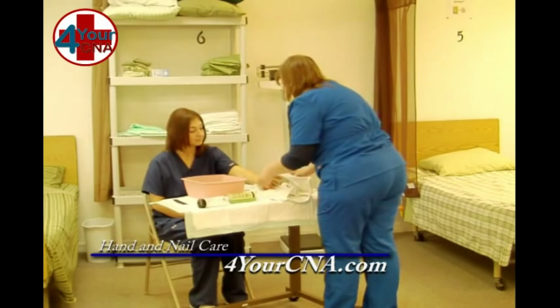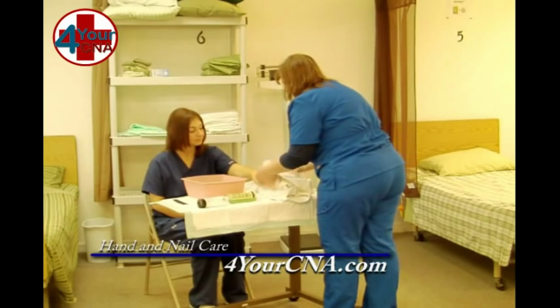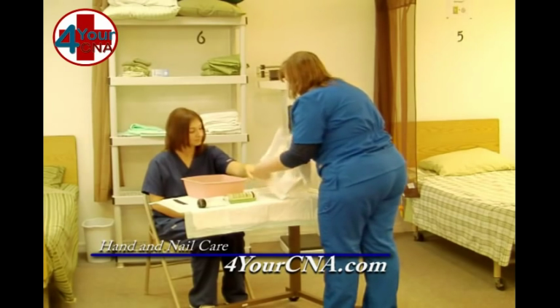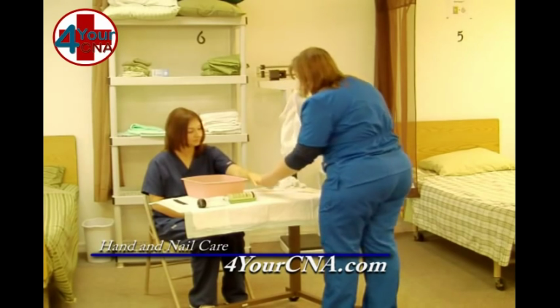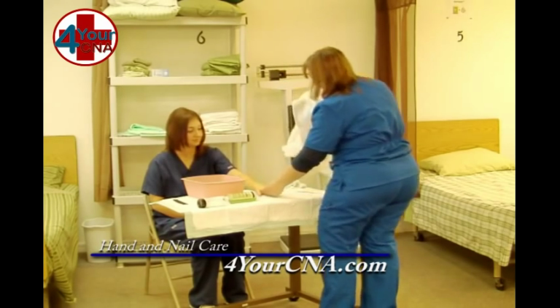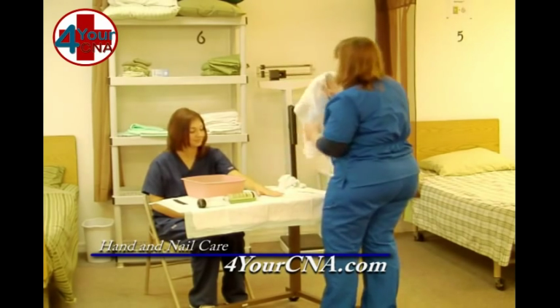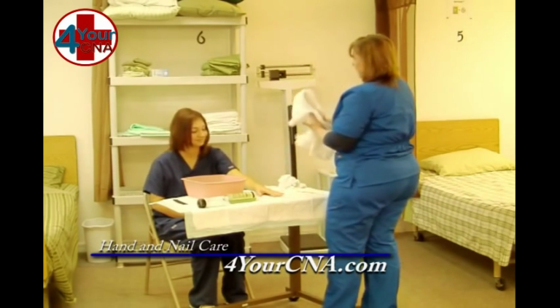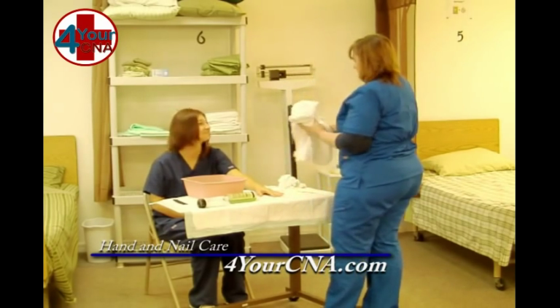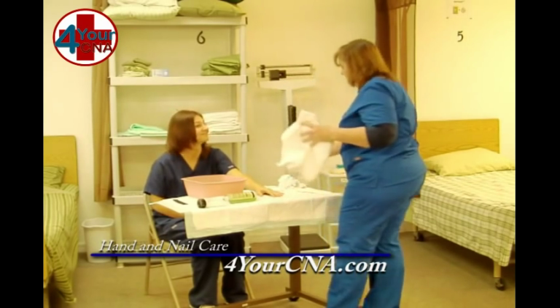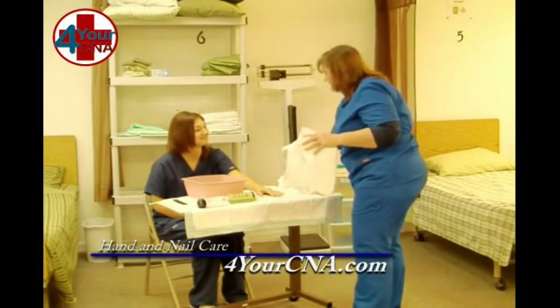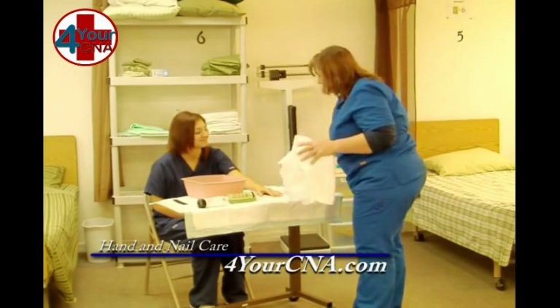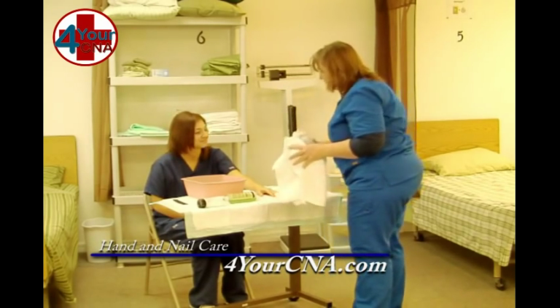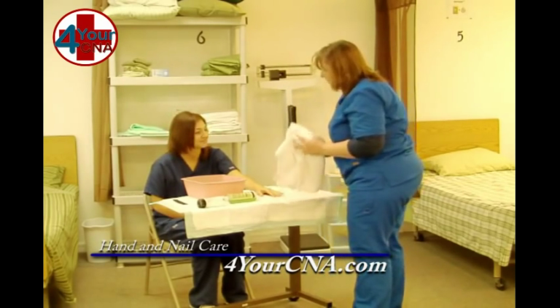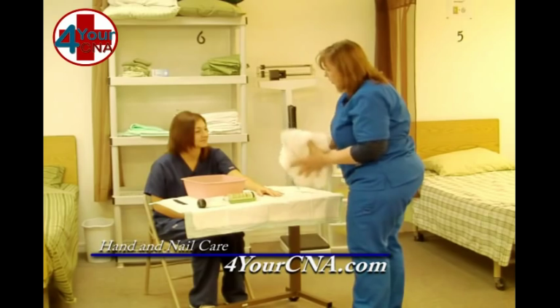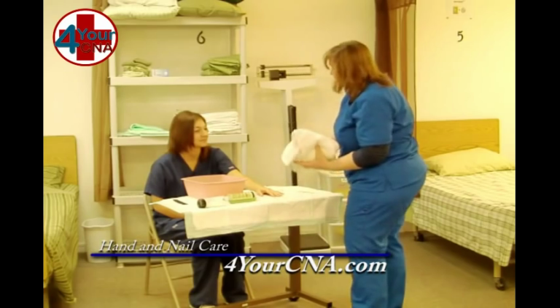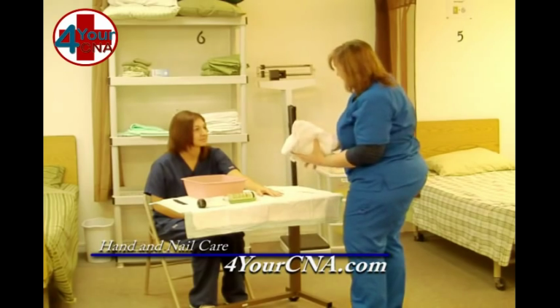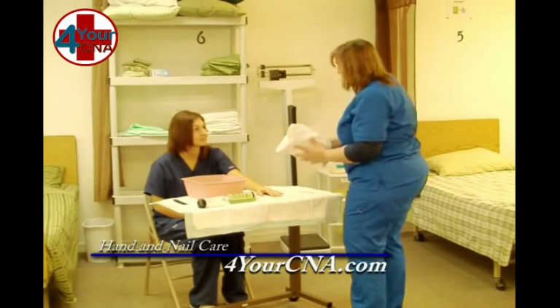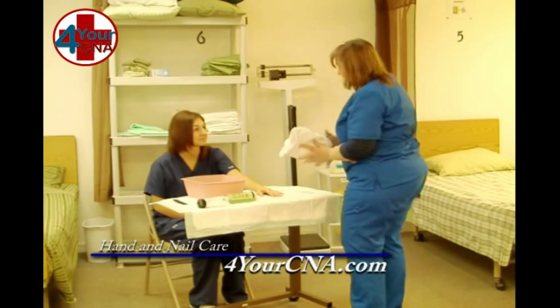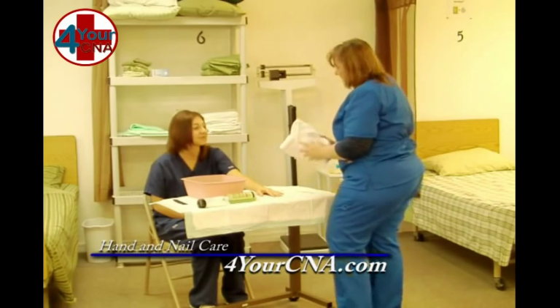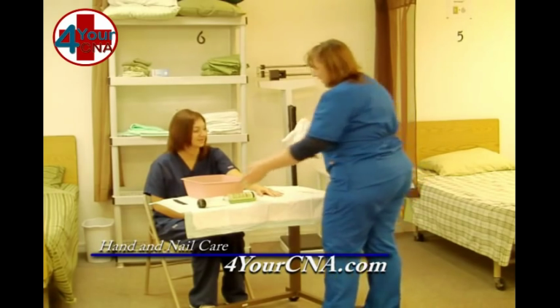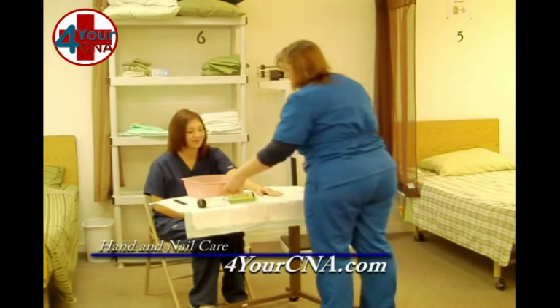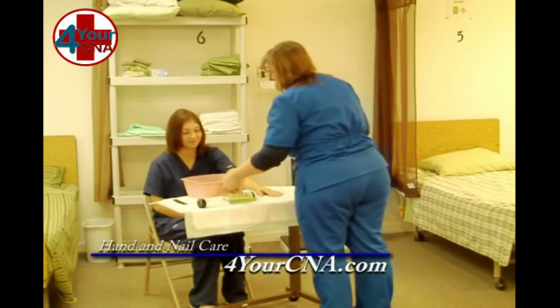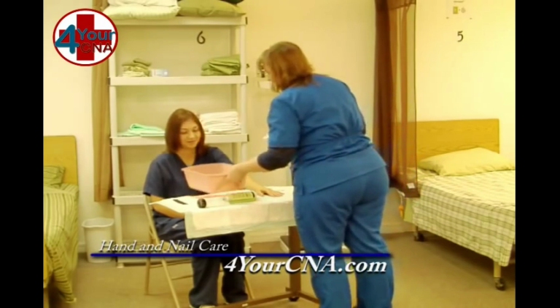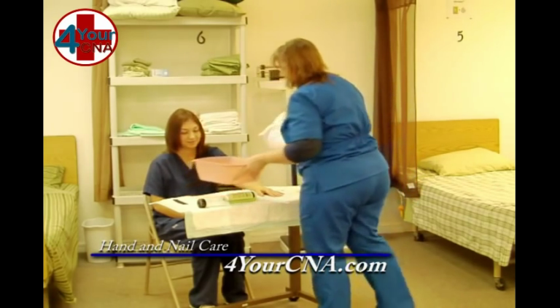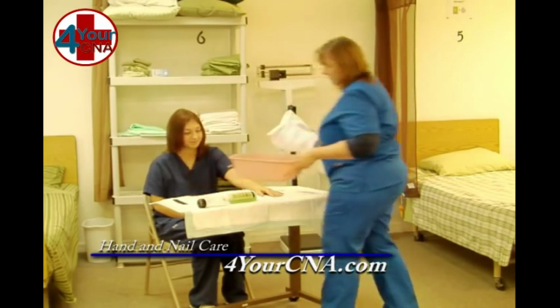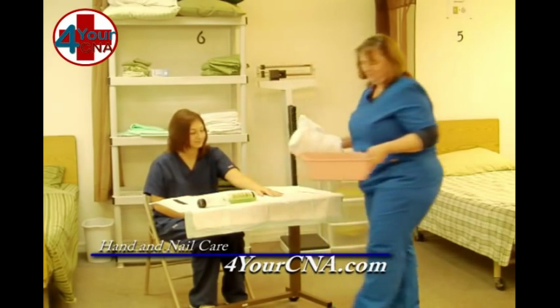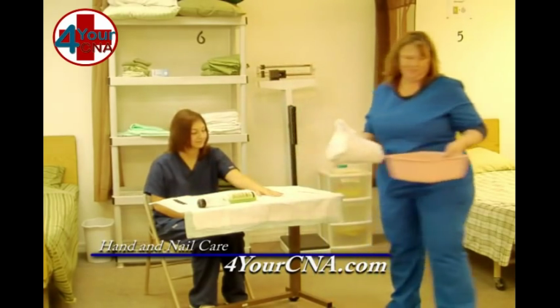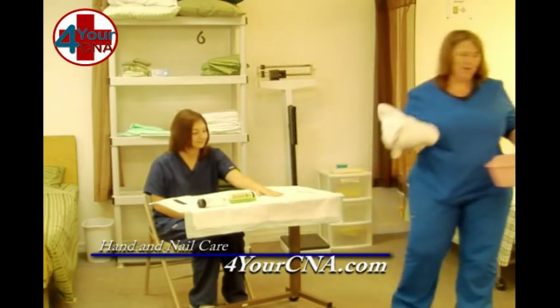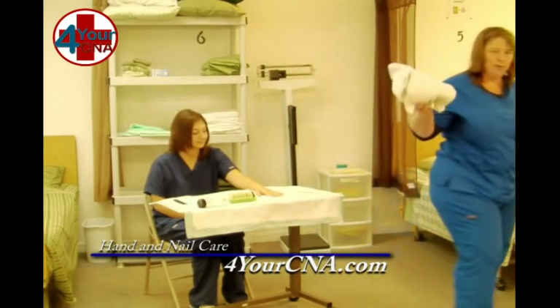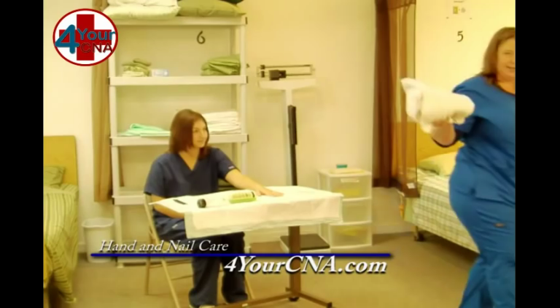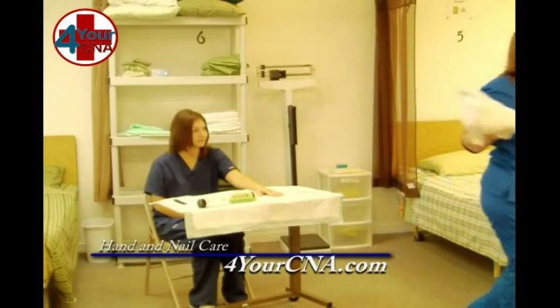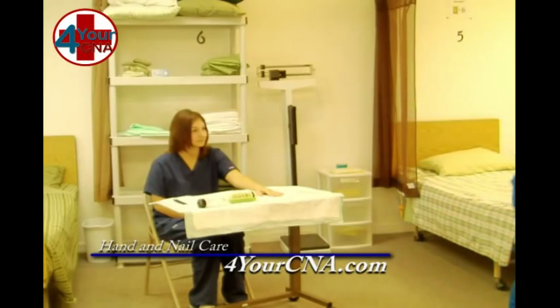There you go, you're all set. I need to put these away. I'm going to go clean my basin and I'll be right back. I'm going to put these in dirty linen.